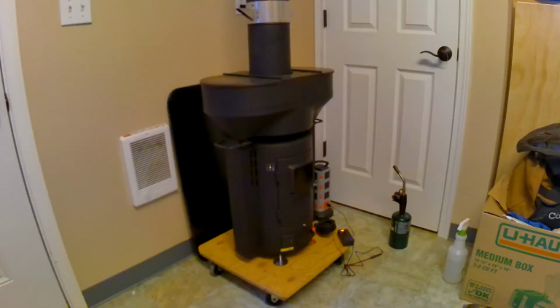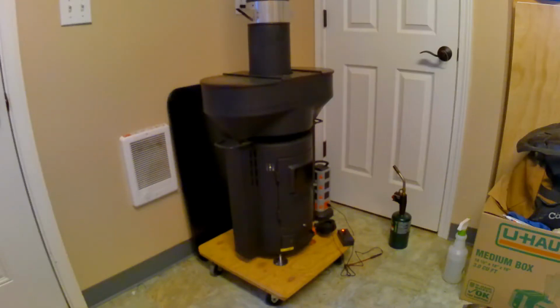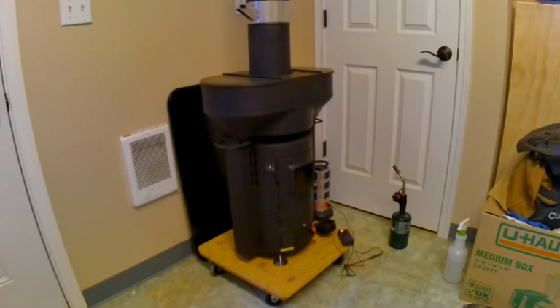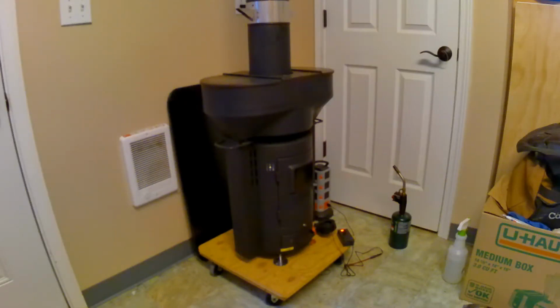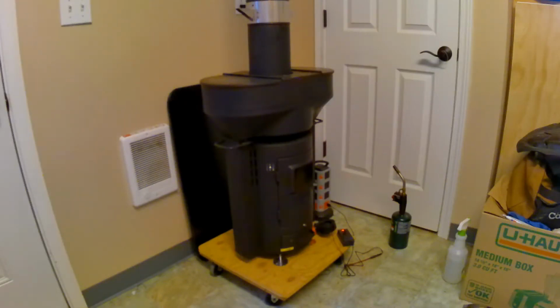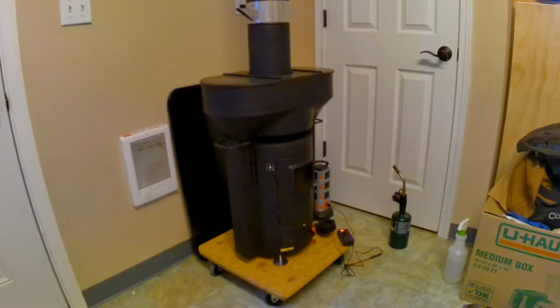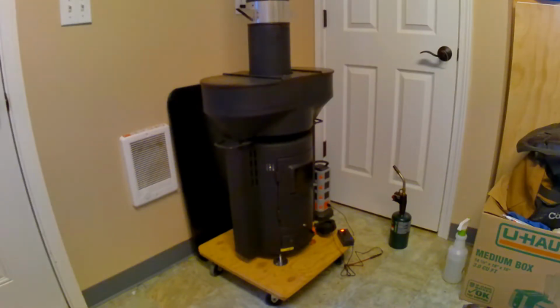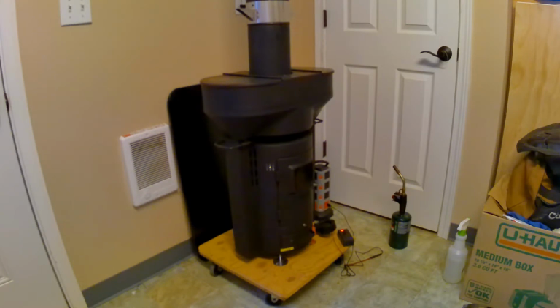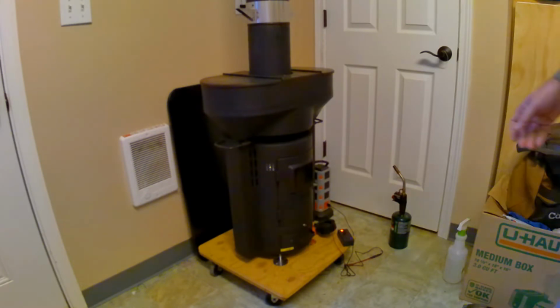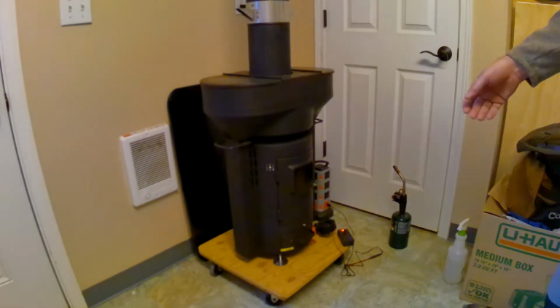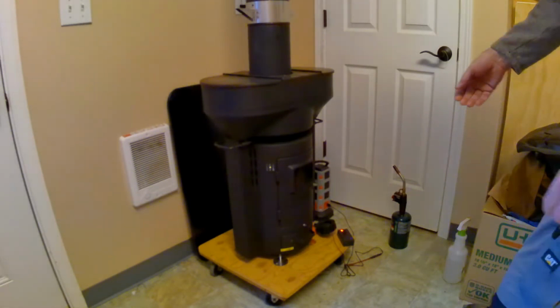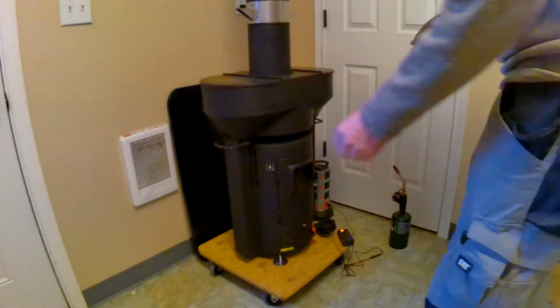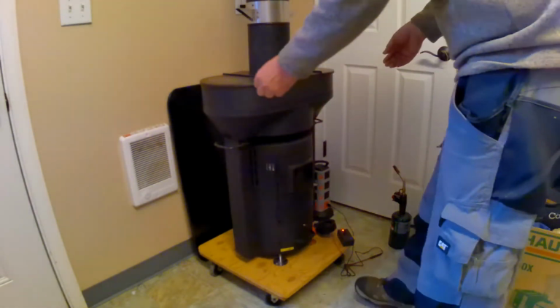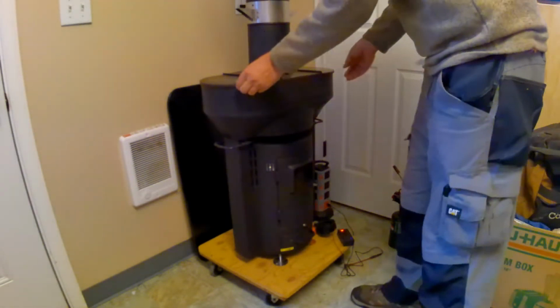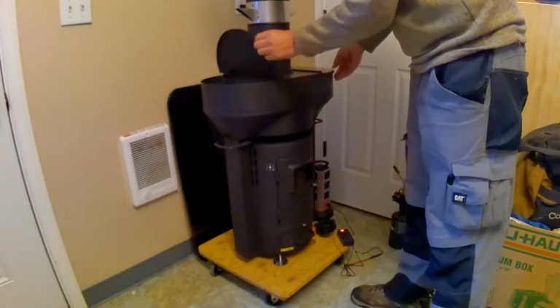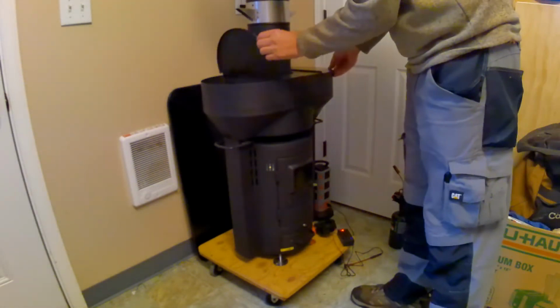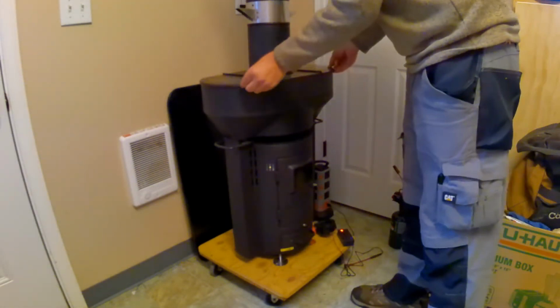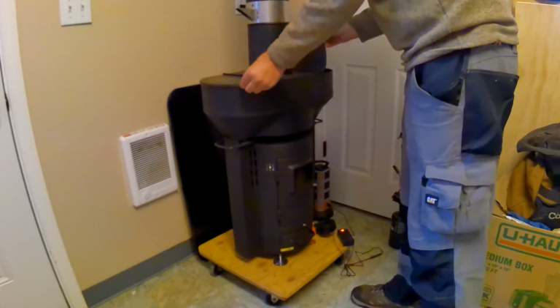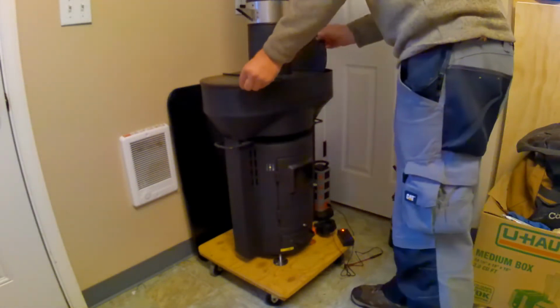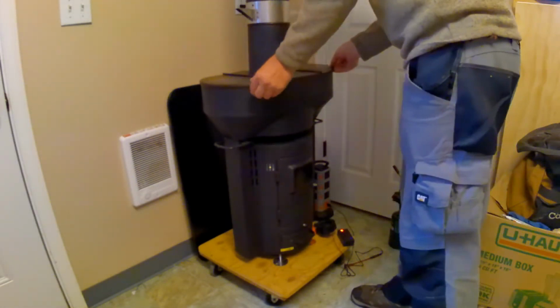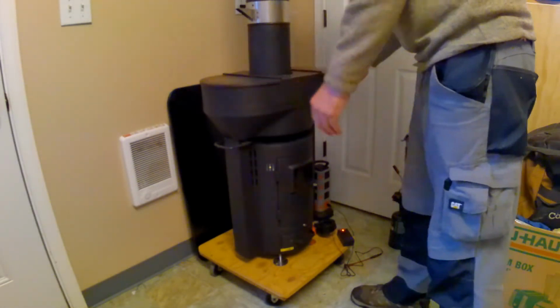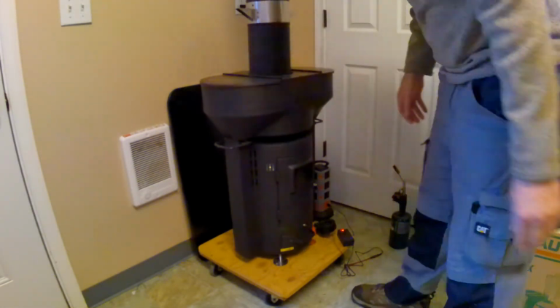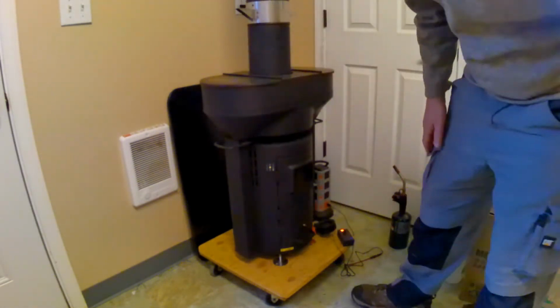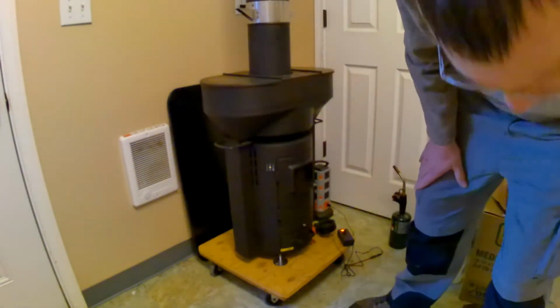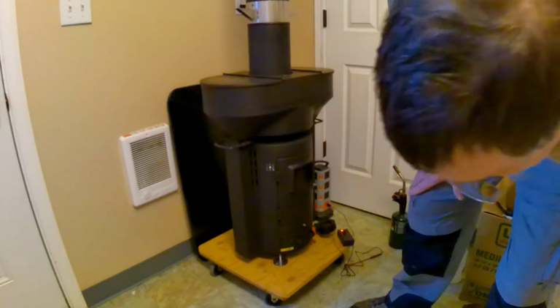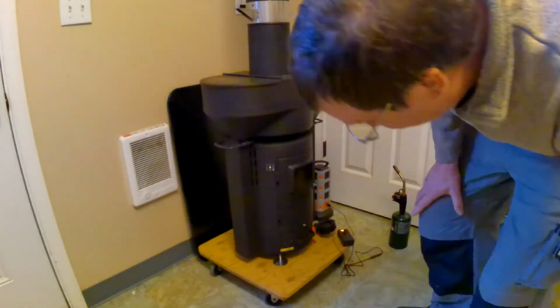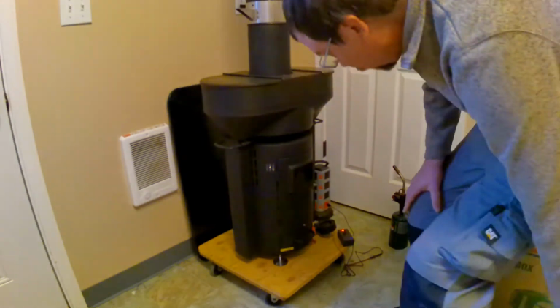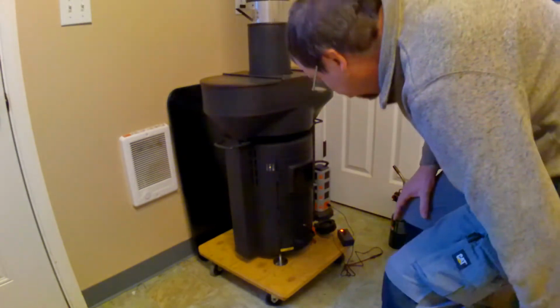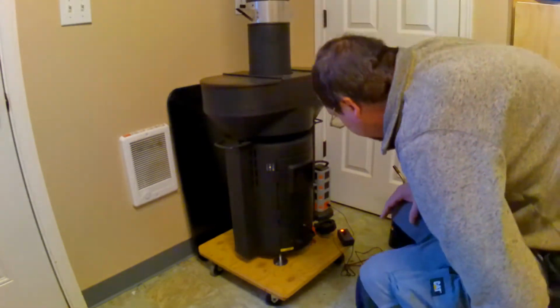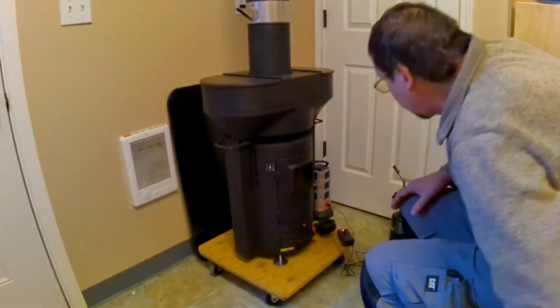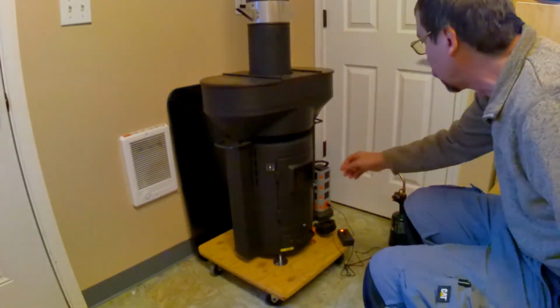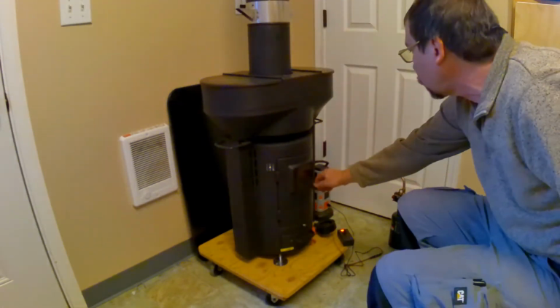This is the Q-Stove. It has two vertical gravity feed hoppers. It was never intended for interior operation.